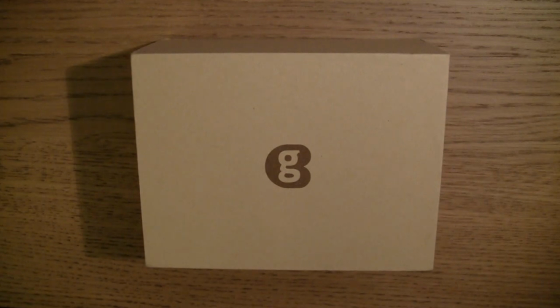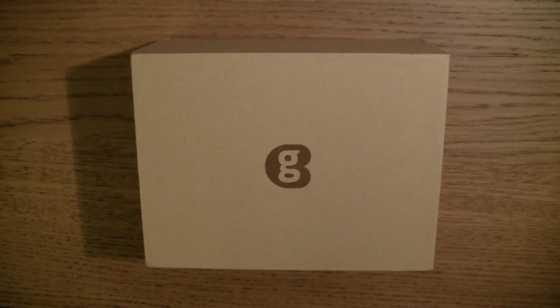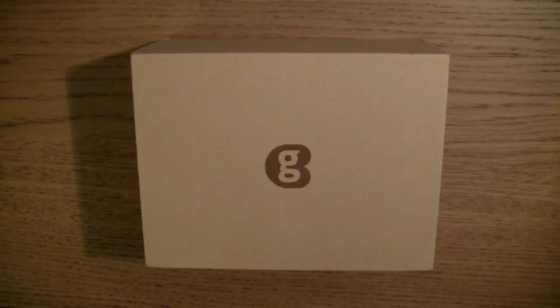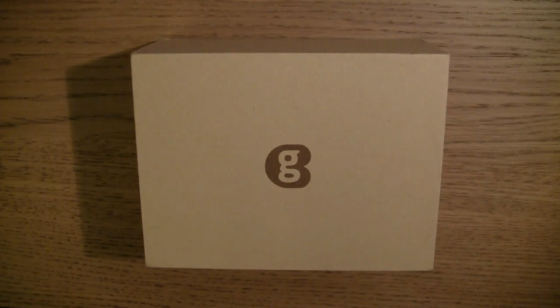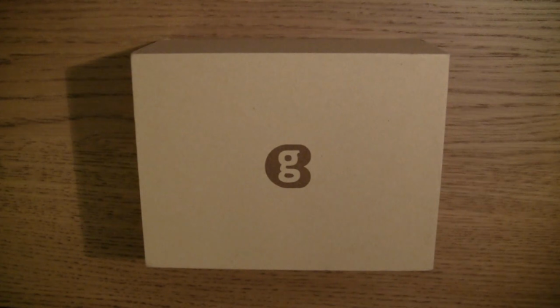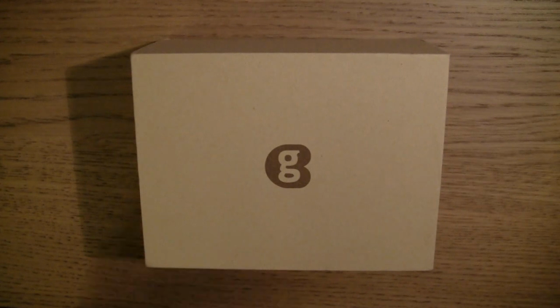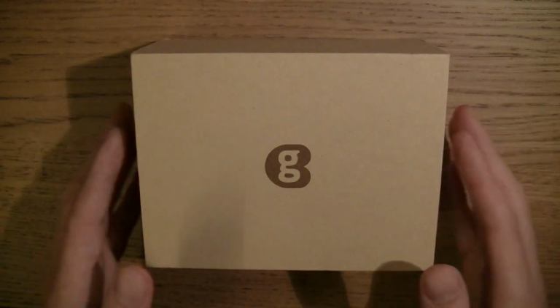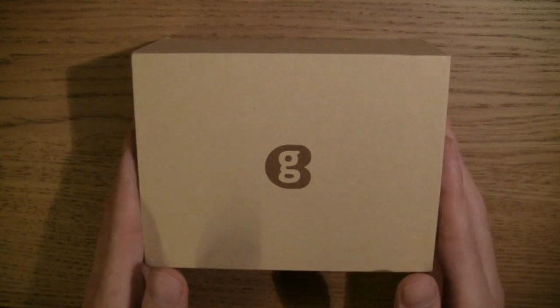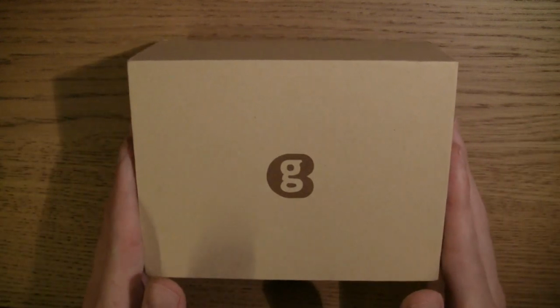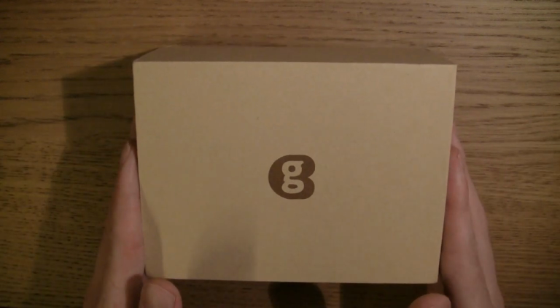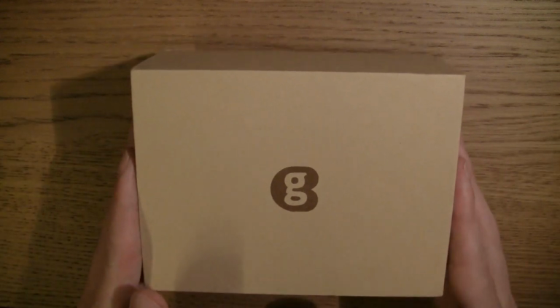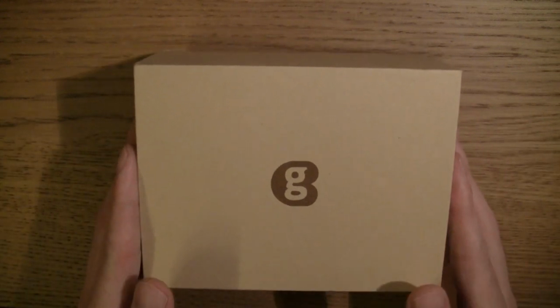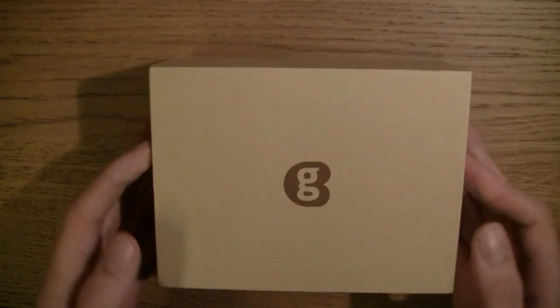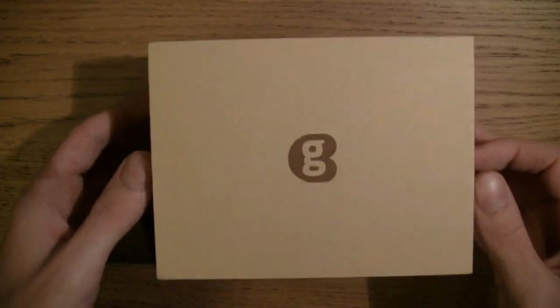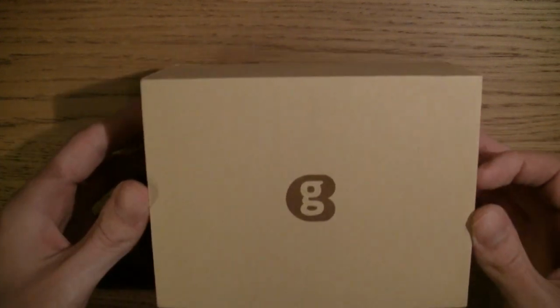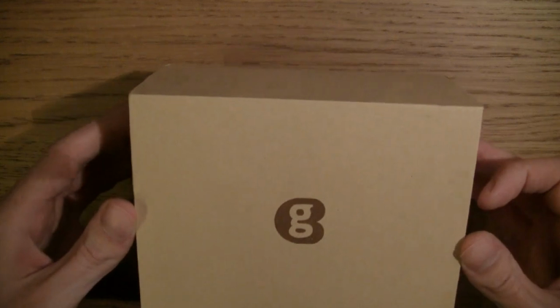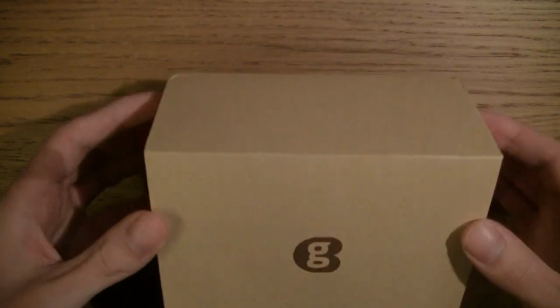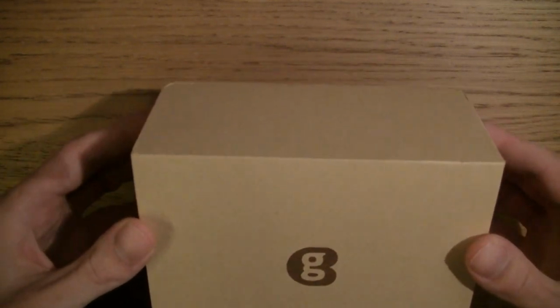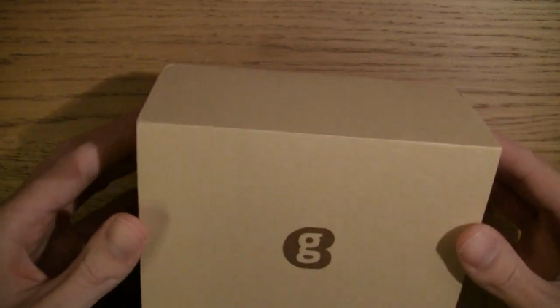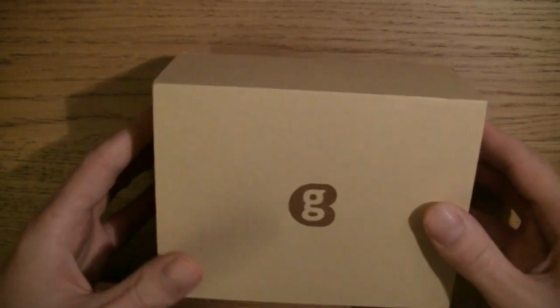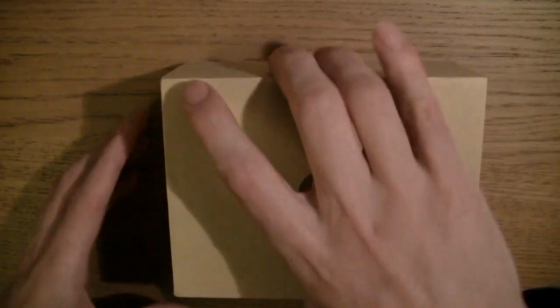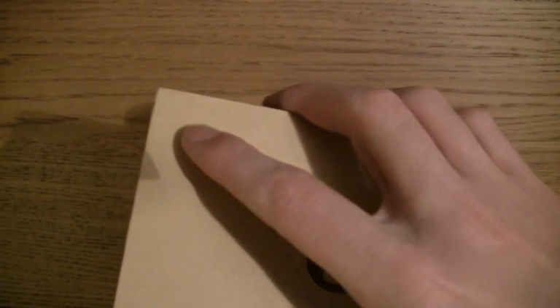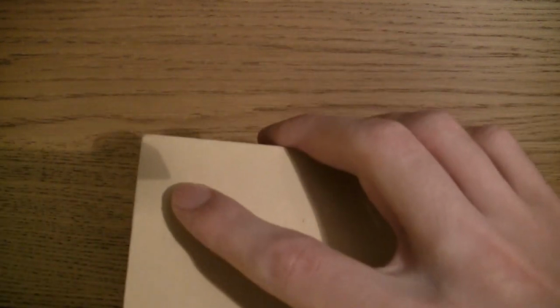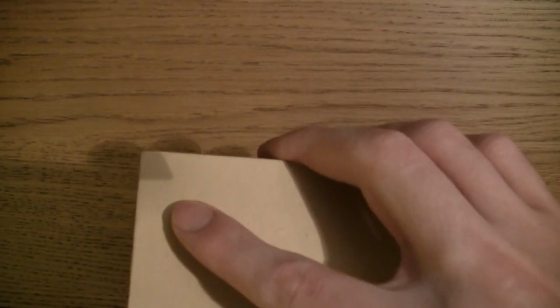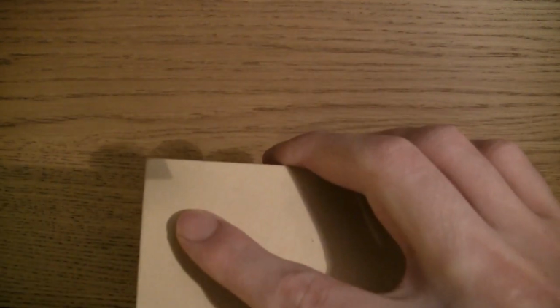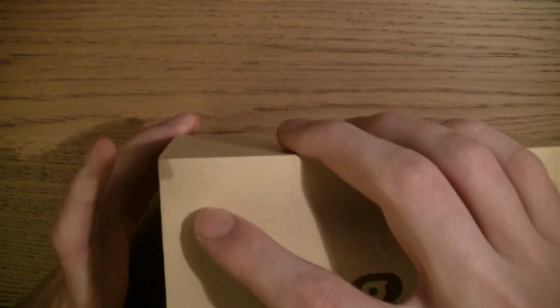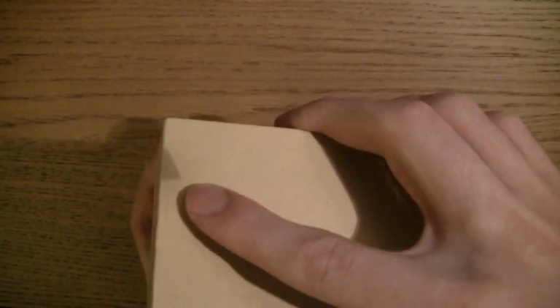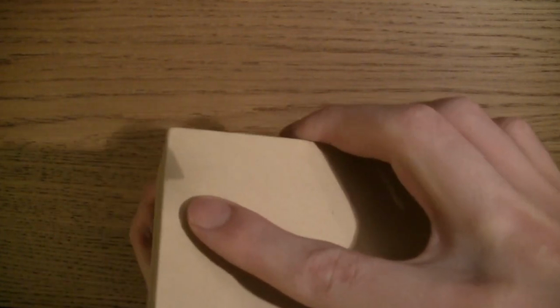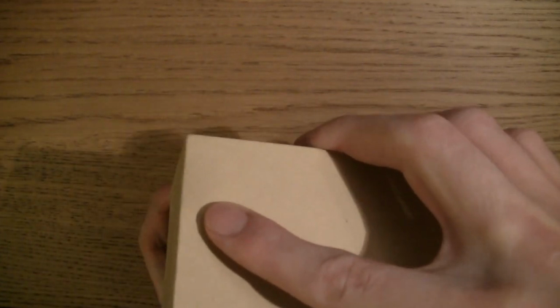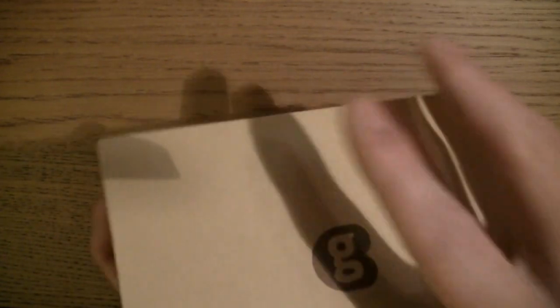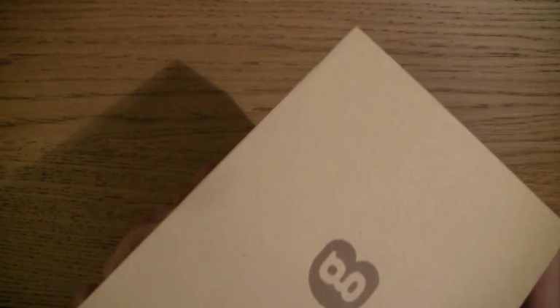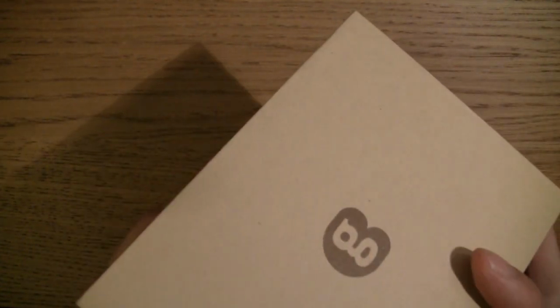So without further ado, let's get this box open. I've actually gone ahead and unwrapped the stuff inside the box, and one thing I did notice was that it was very airtight — very, very airtight. This box is actually very nice, very good quality.